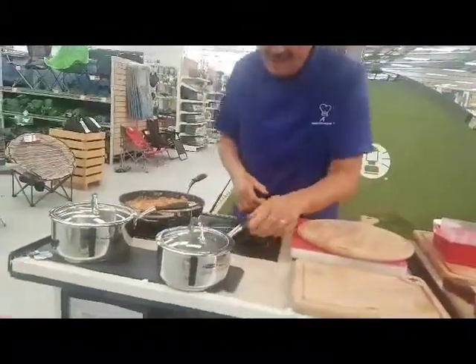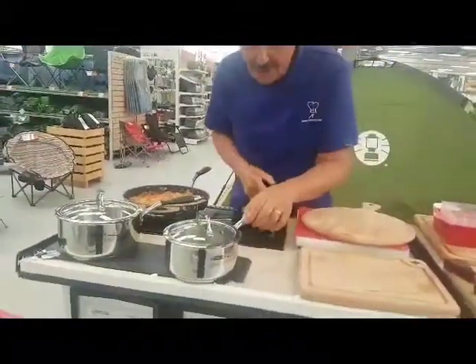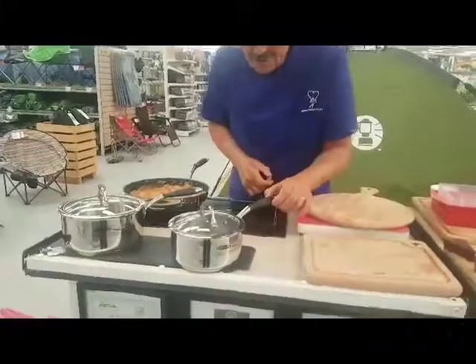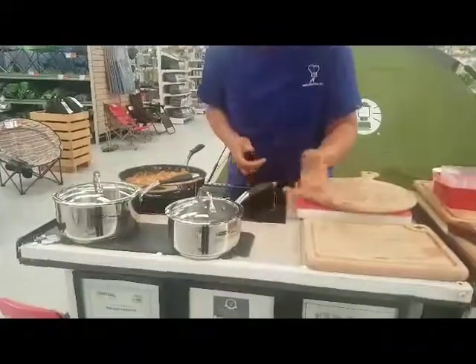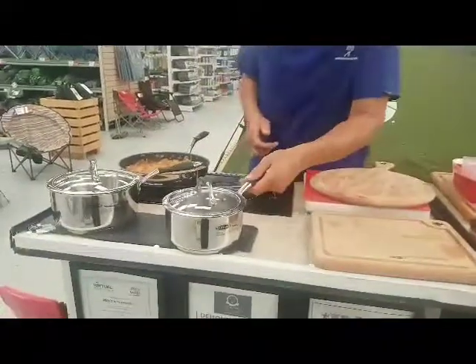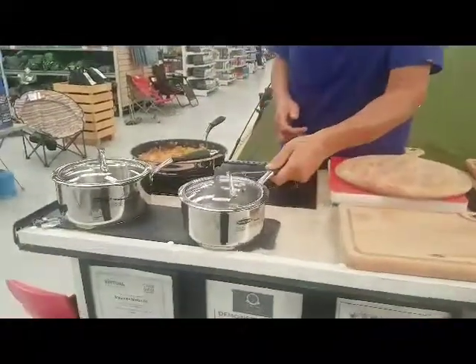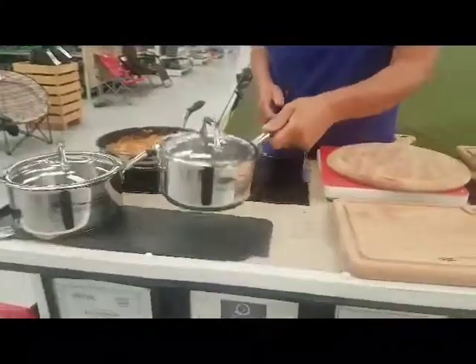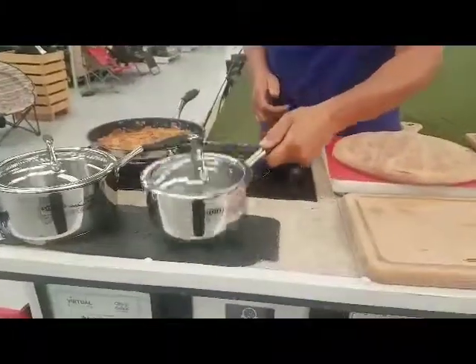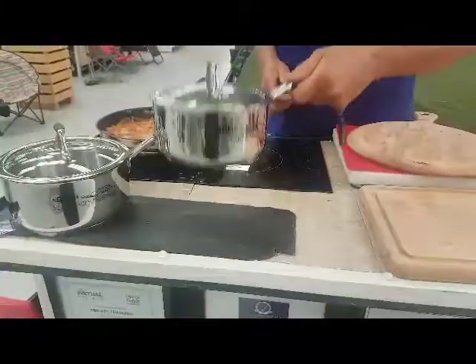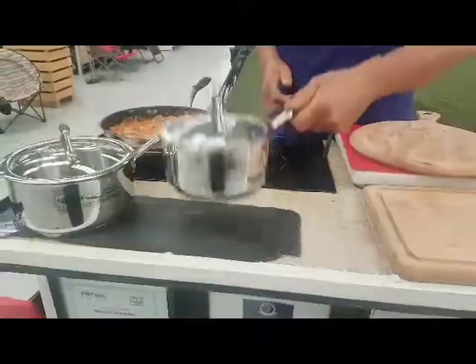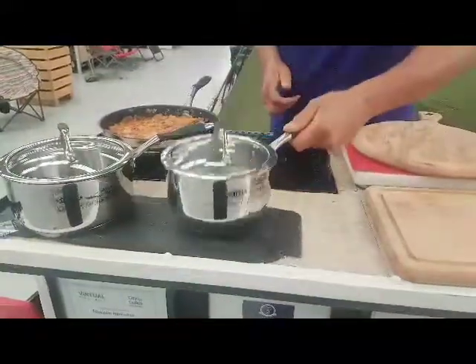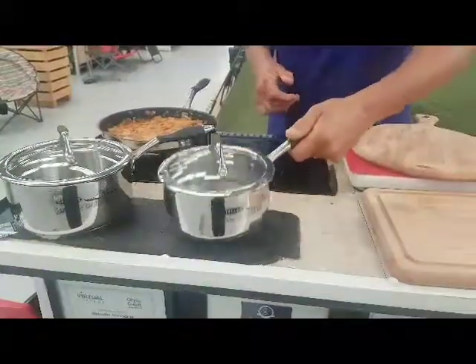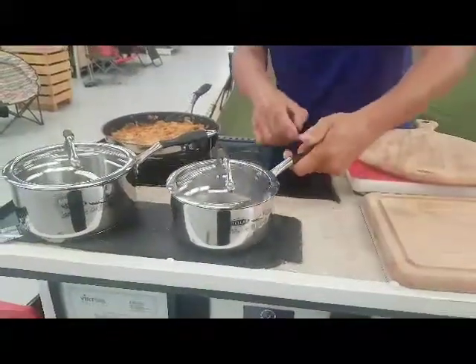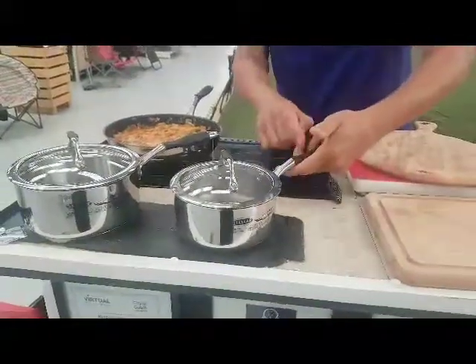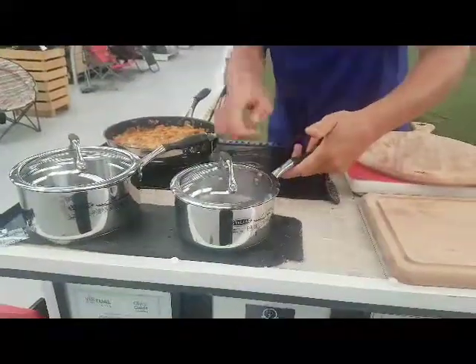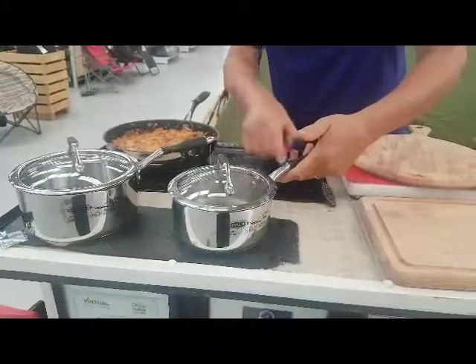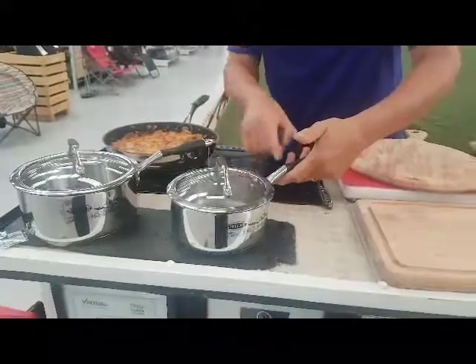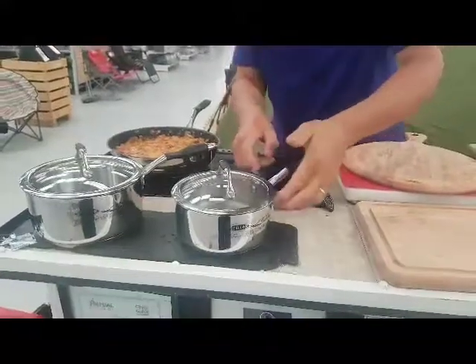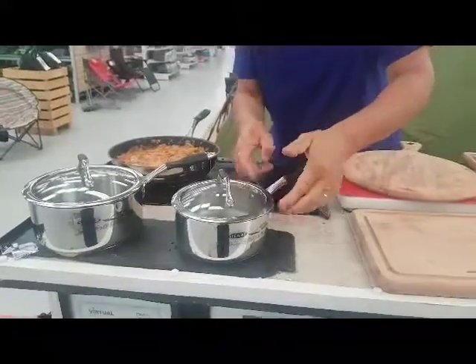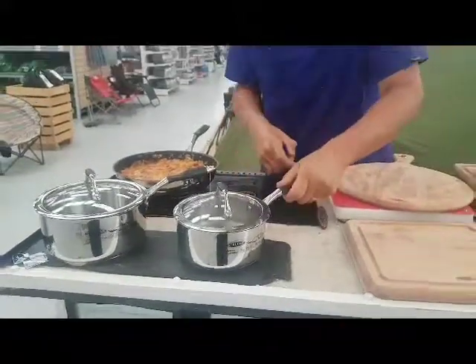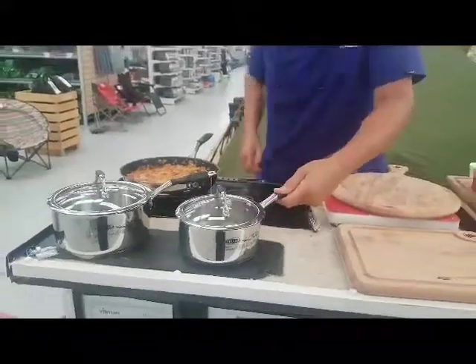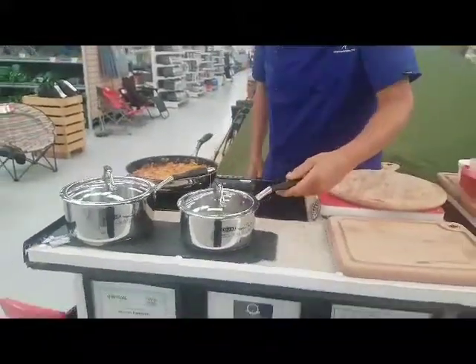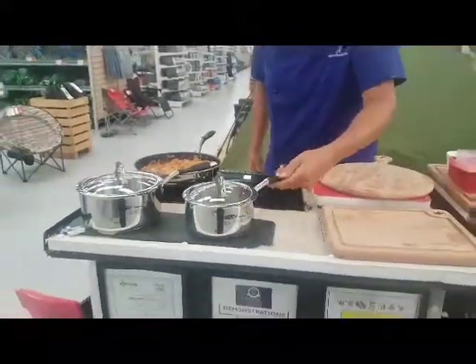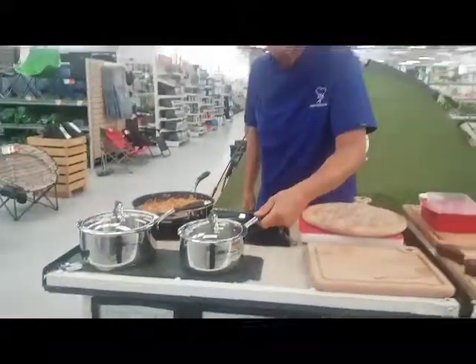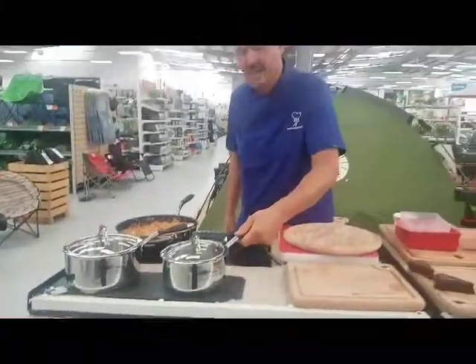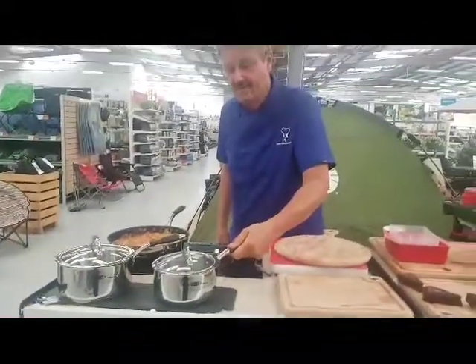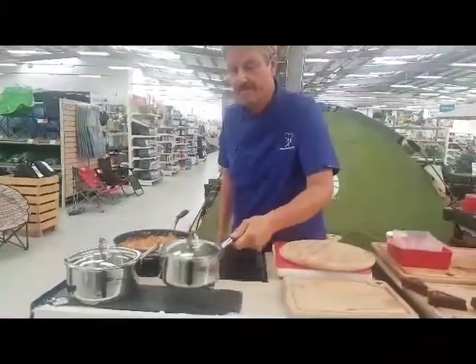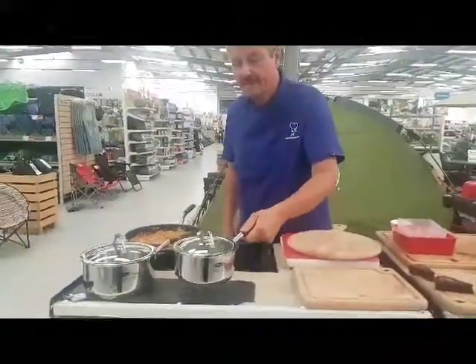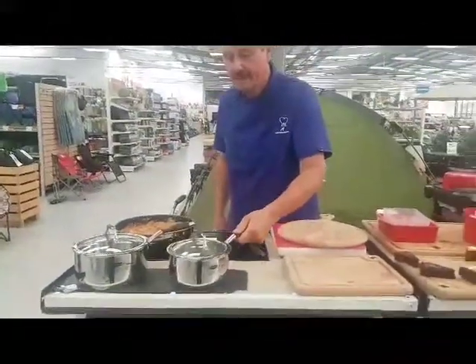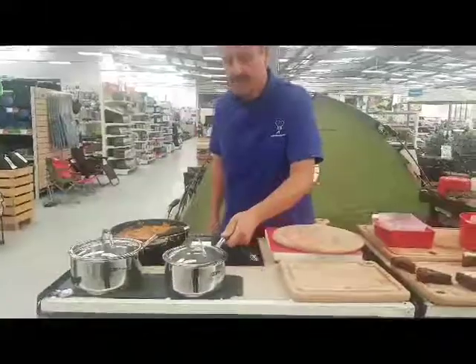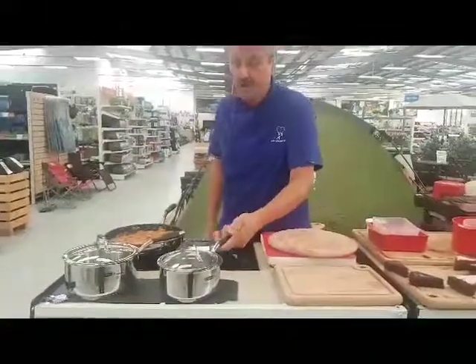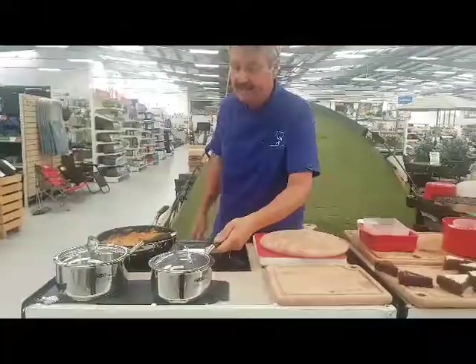The handle has got silicon so it's very ergonomic to lift up and down, because it's higher than the actual pan body, and also the silicon stops your hand from slipping if you've got wet hands.